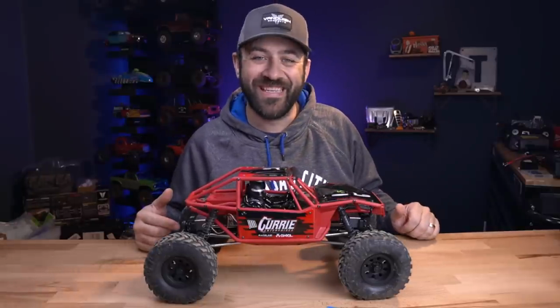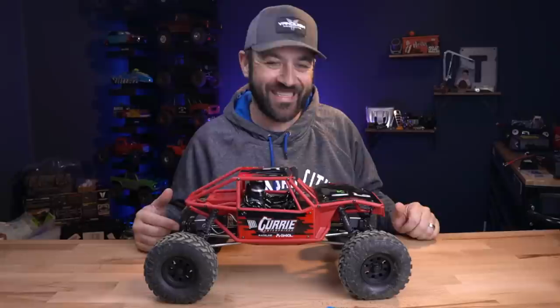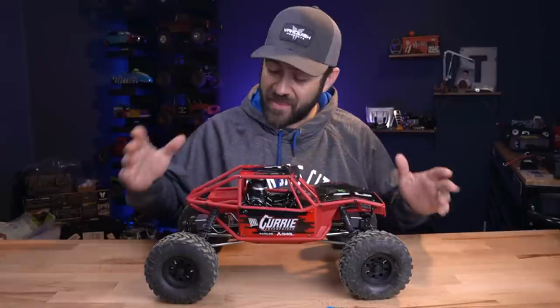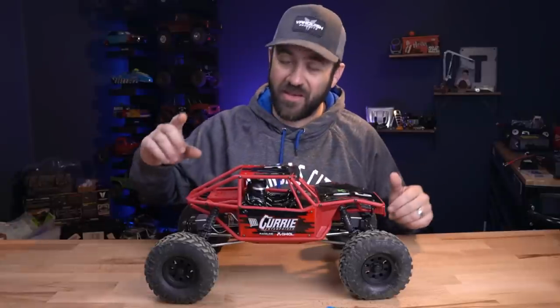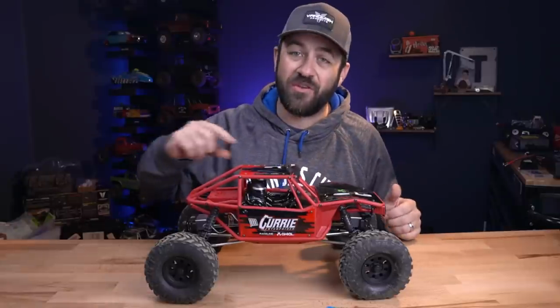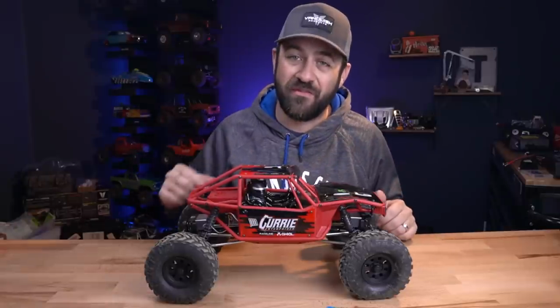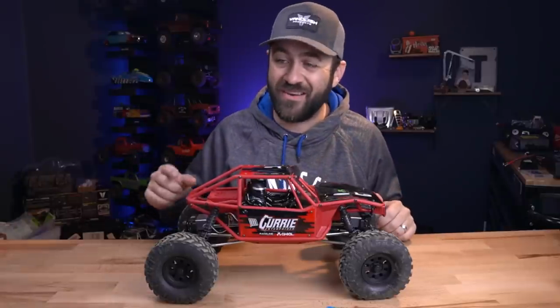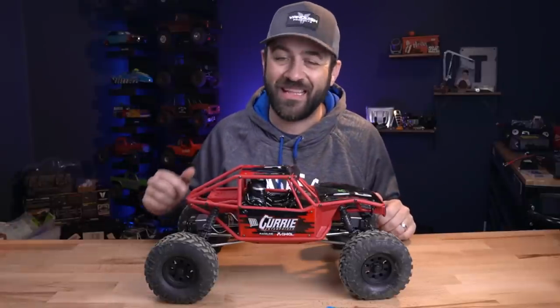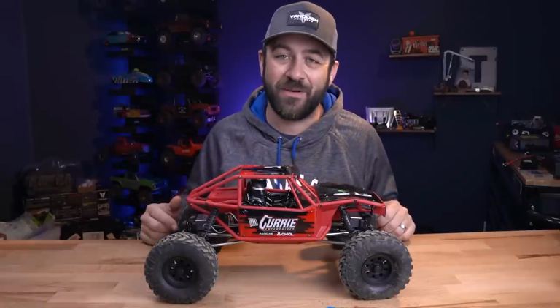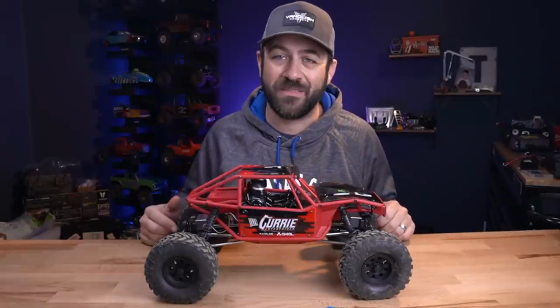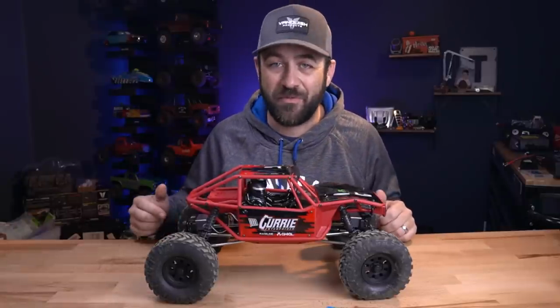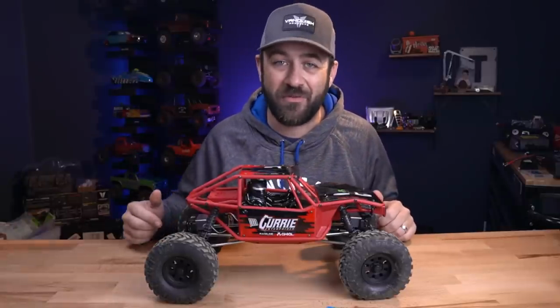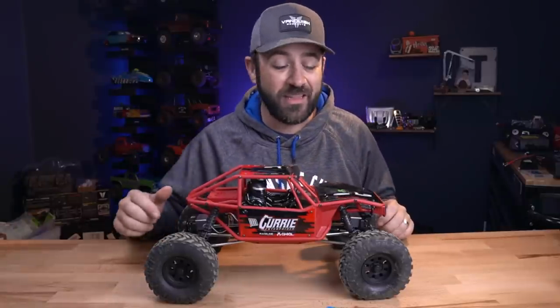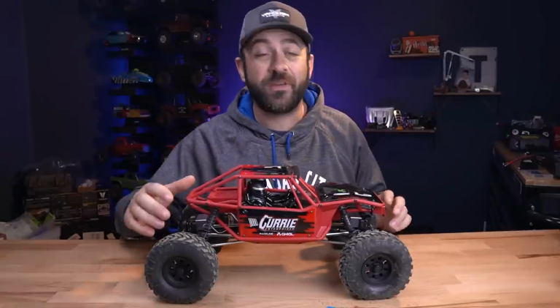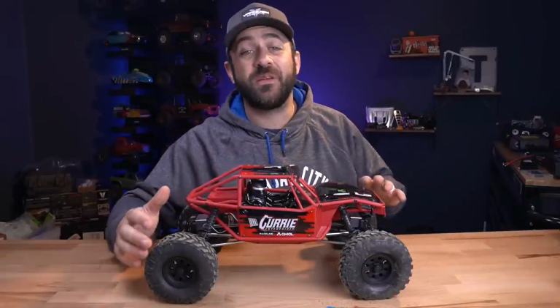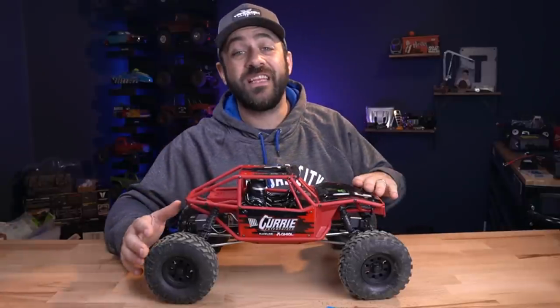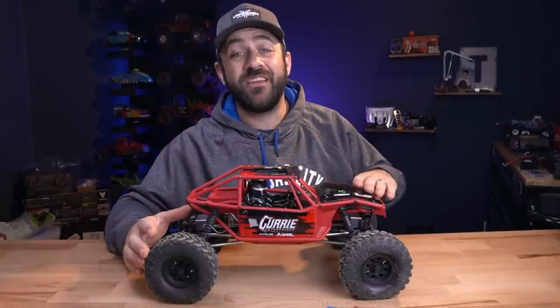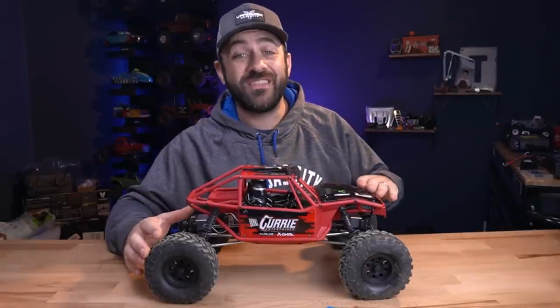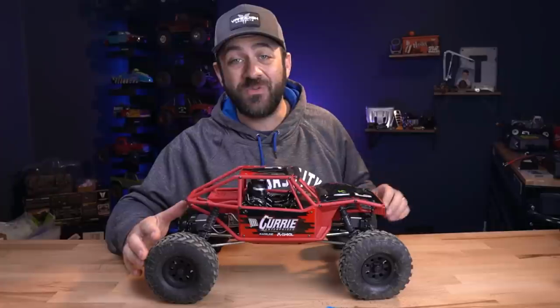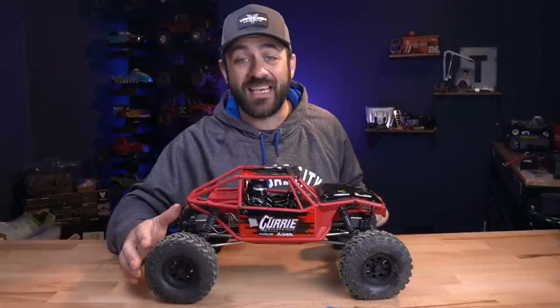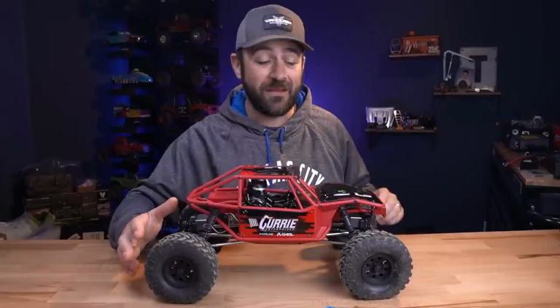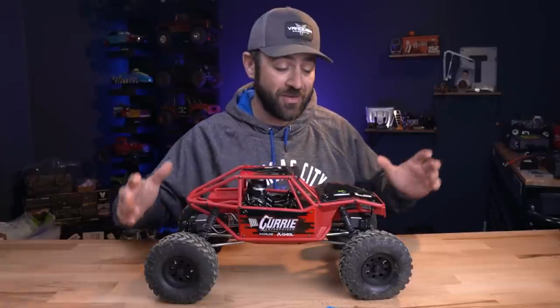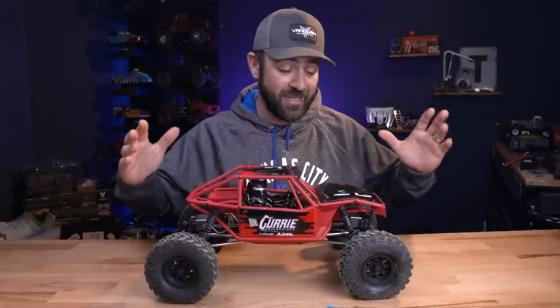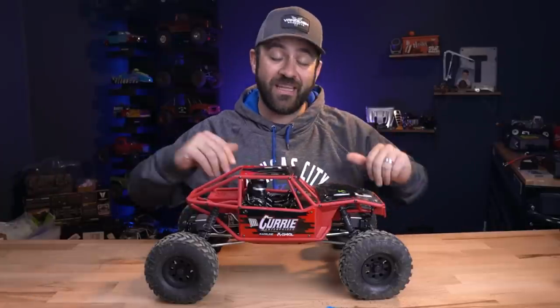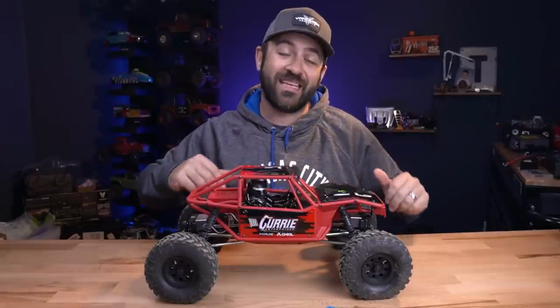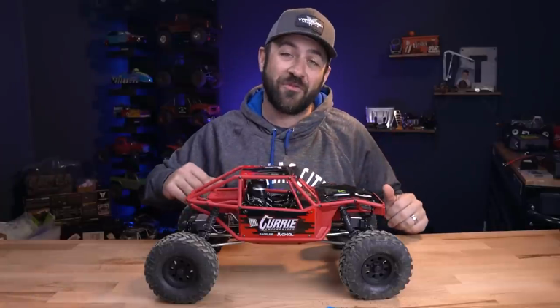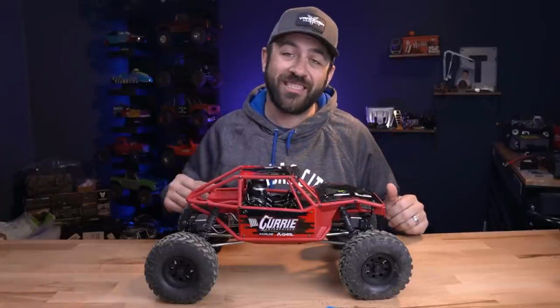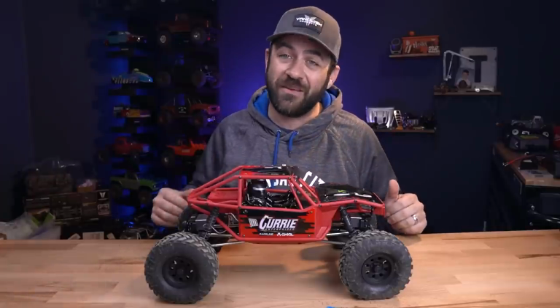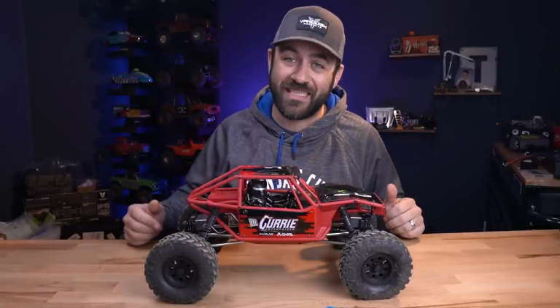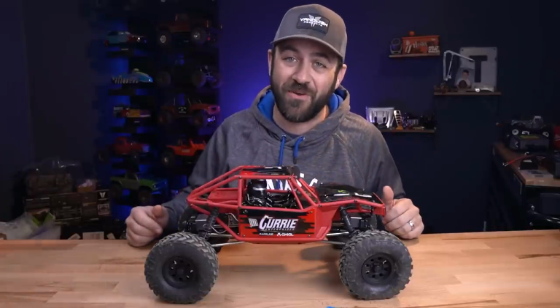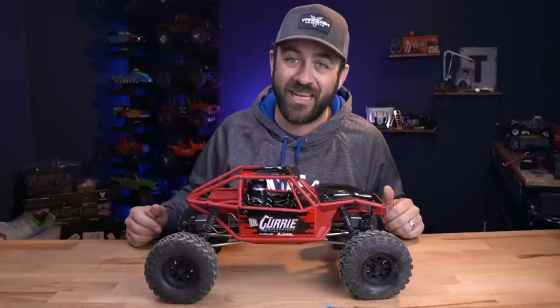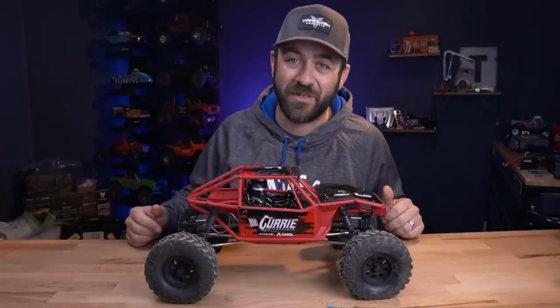If you enjoyed the video, hit the like button, subscribe if you're not already, hit the notification bell so you see the videos as soon as they get uploaded. Thanks again for watching and we'll see you on the next one.